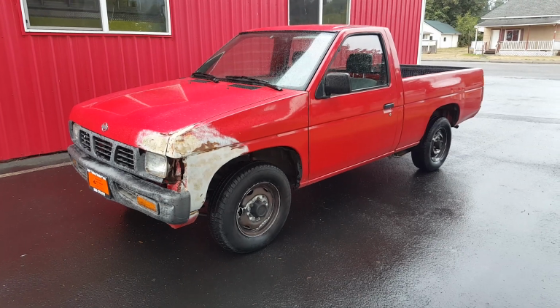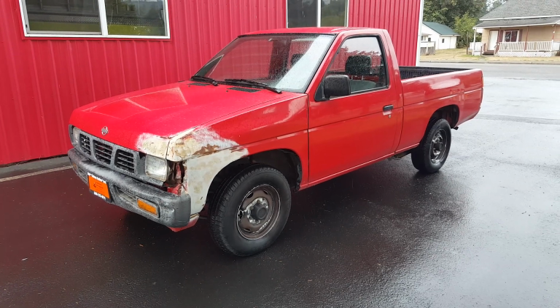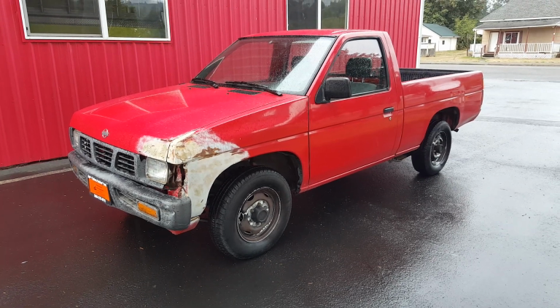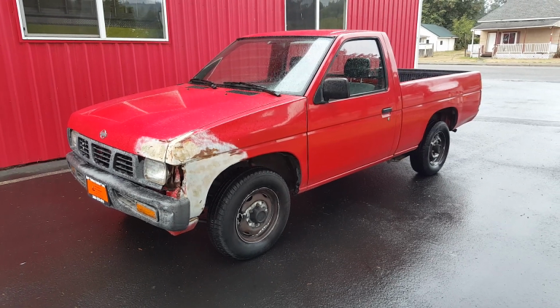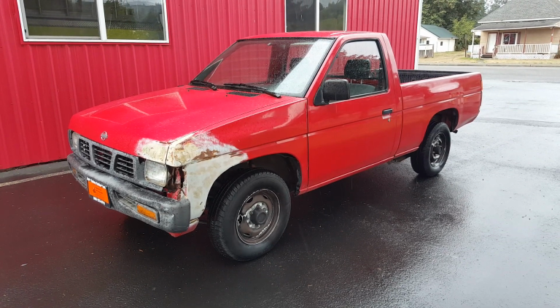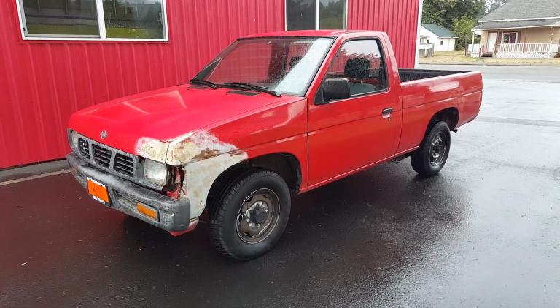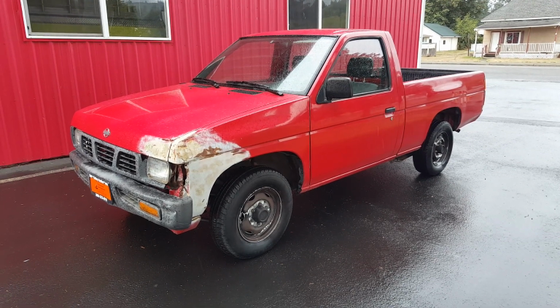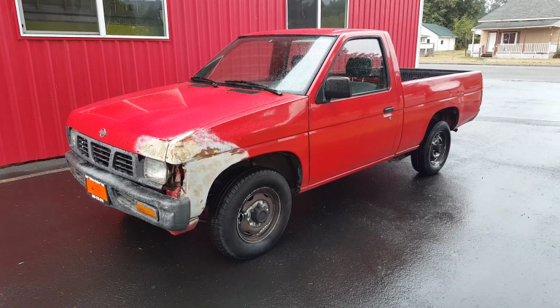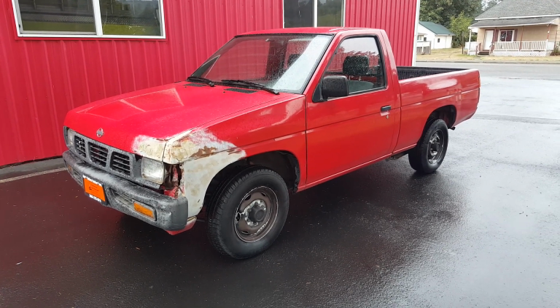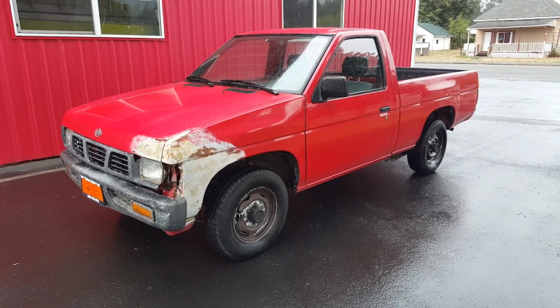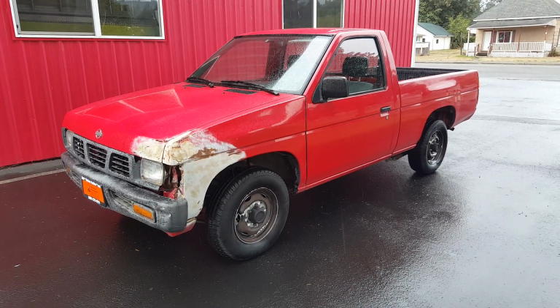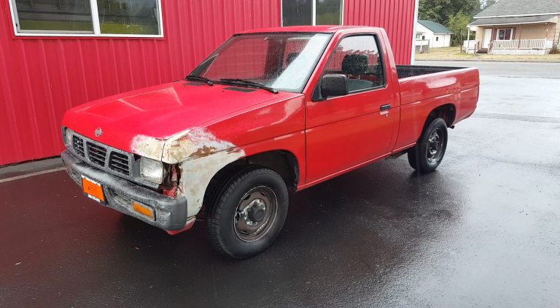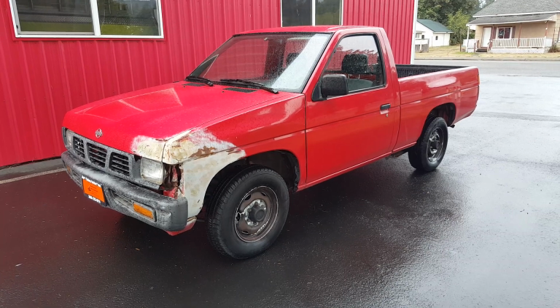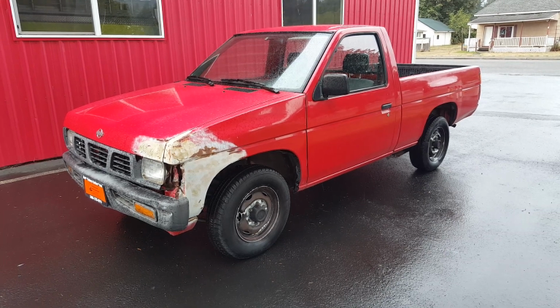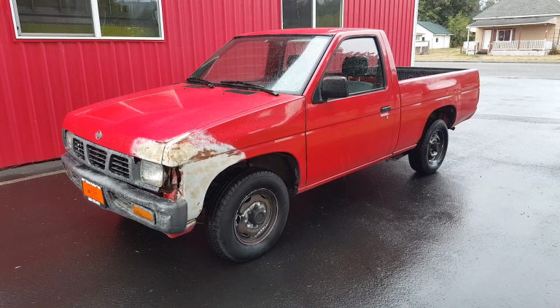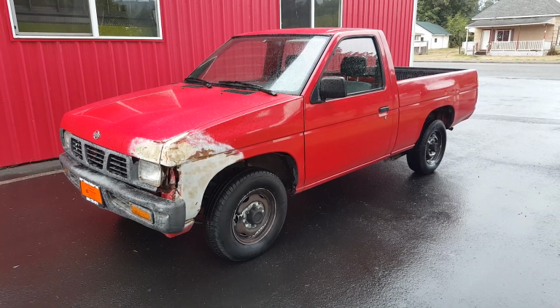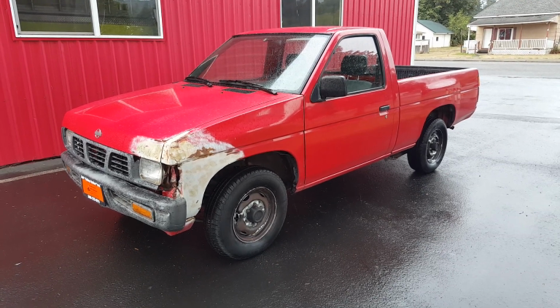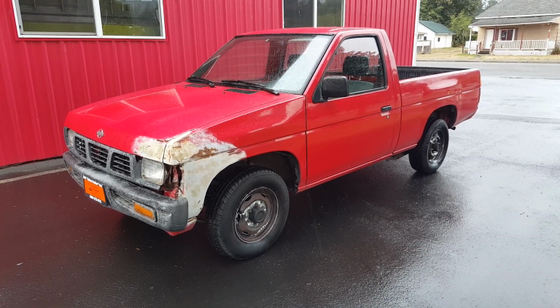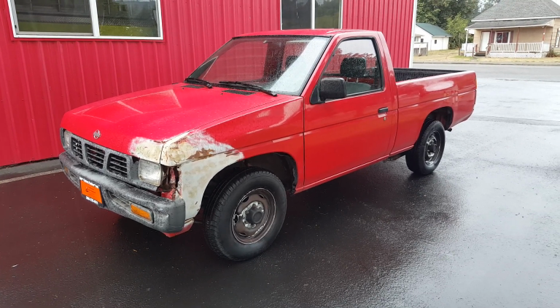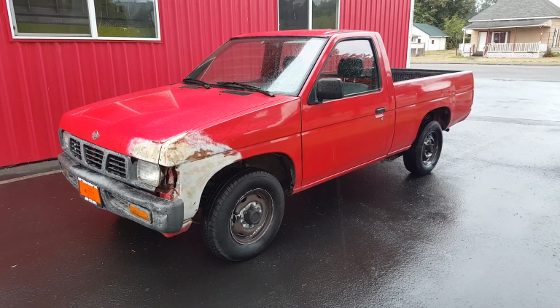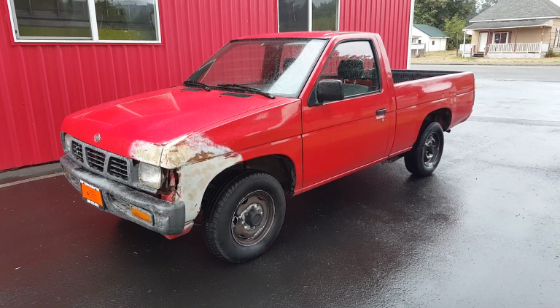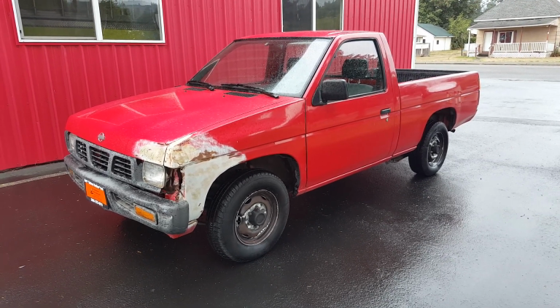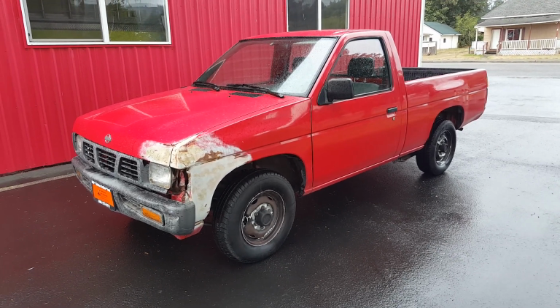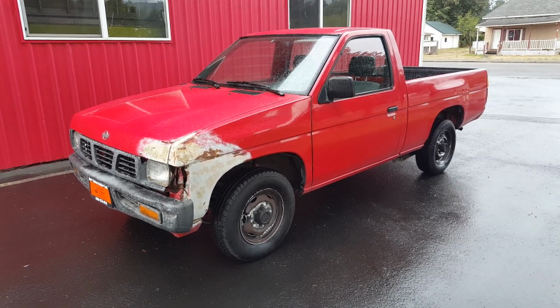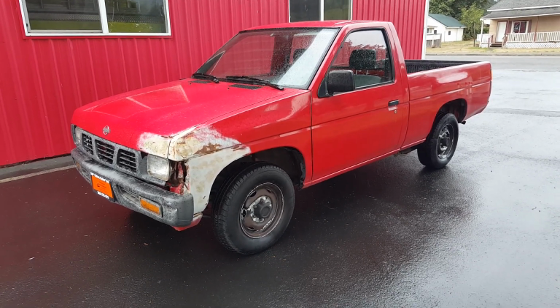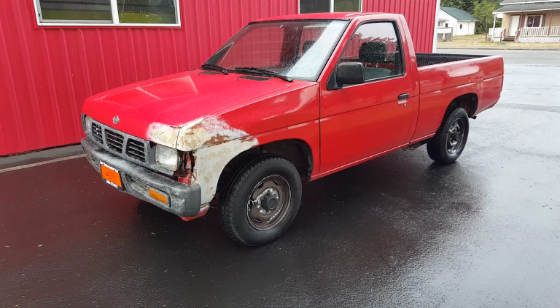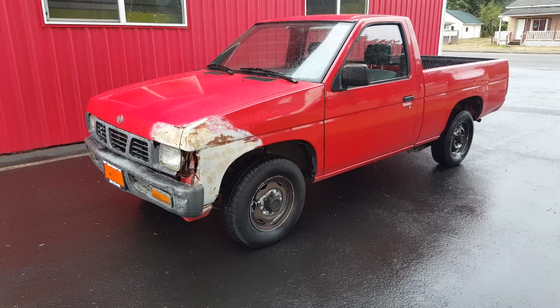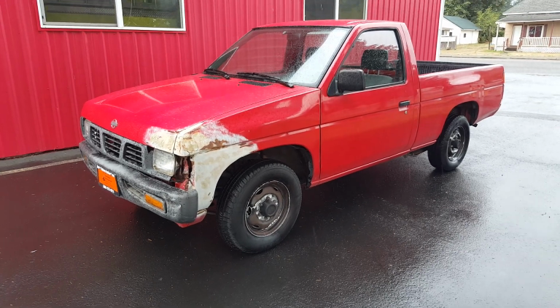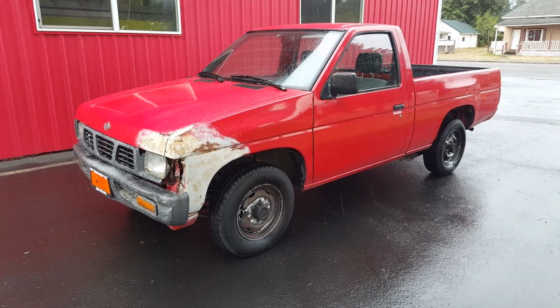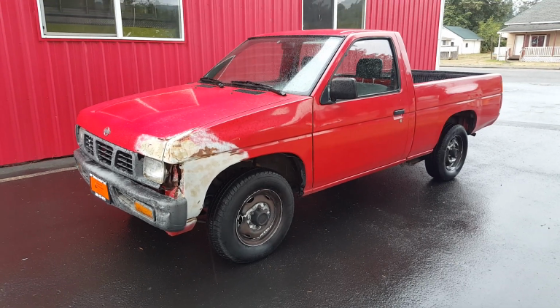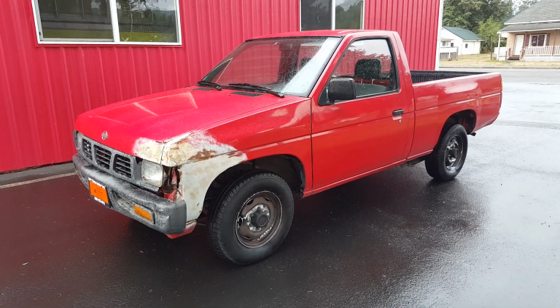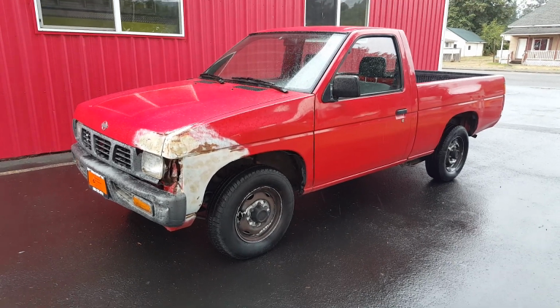Hello, this is Rob with CTM Unlimited Auctions. Today we have a 1995 Nissan pickup. It's going to go through our auction September 23rd at 11 AM. I'm going to do a walk around and start up this vehicle.